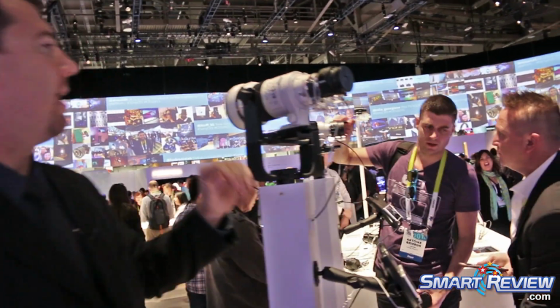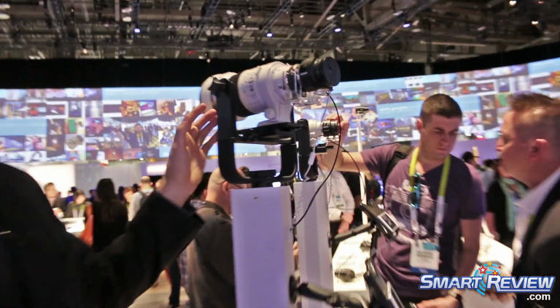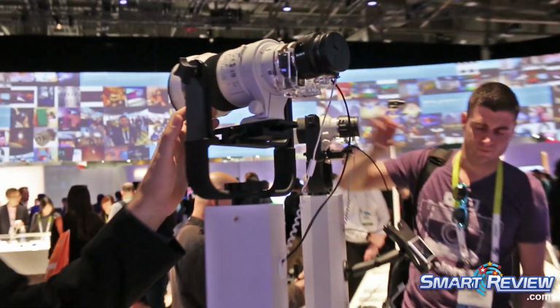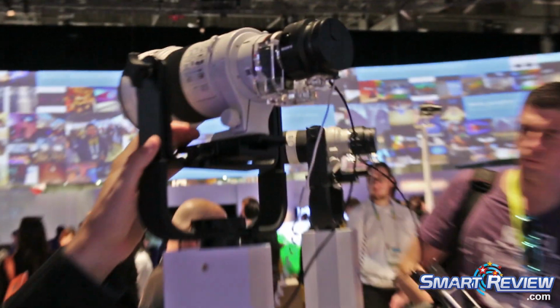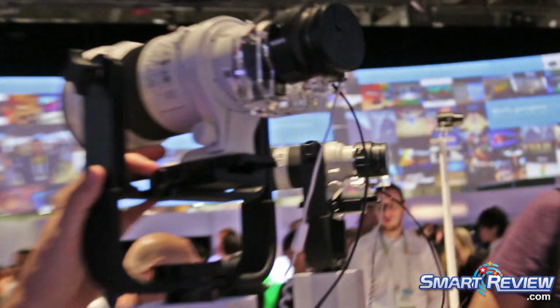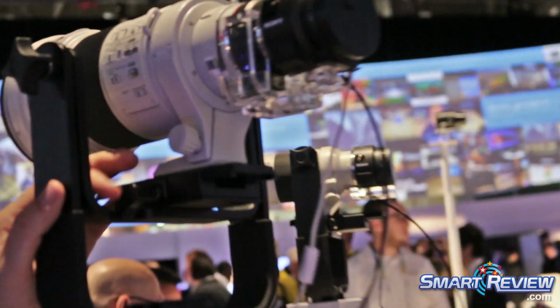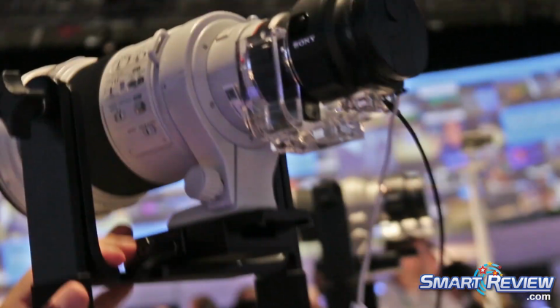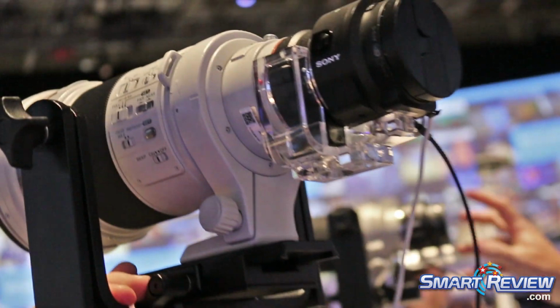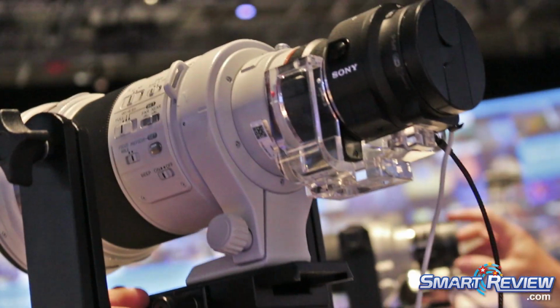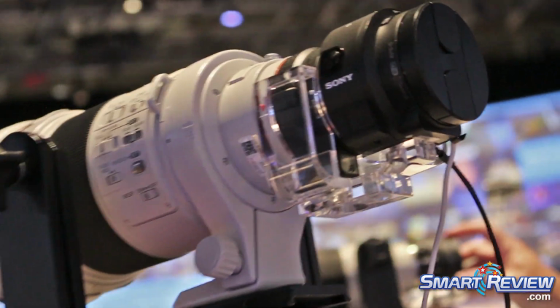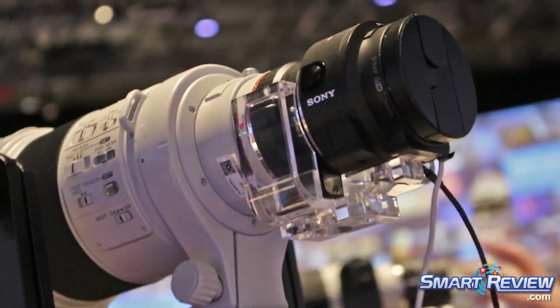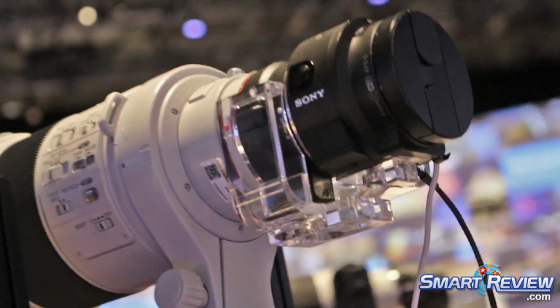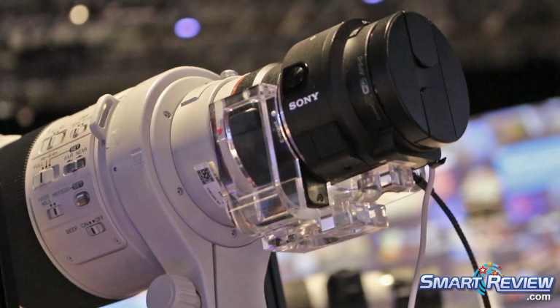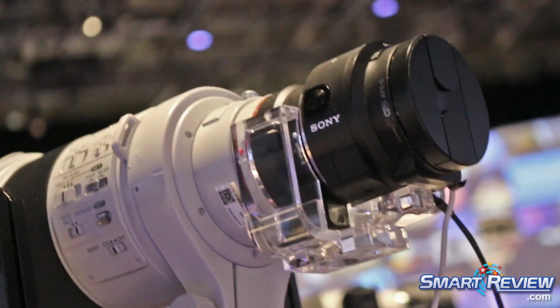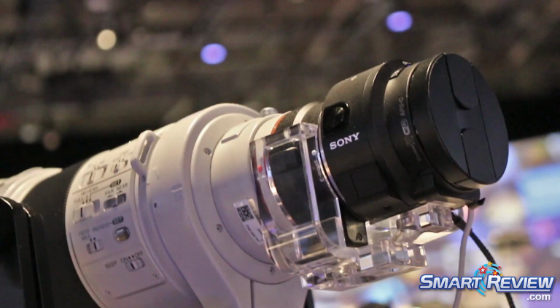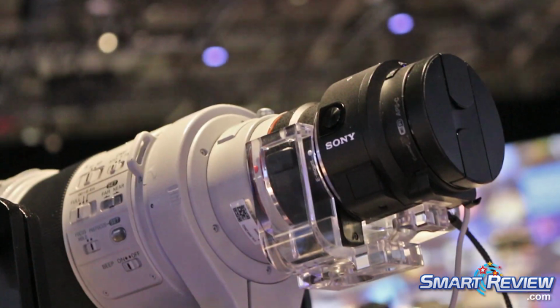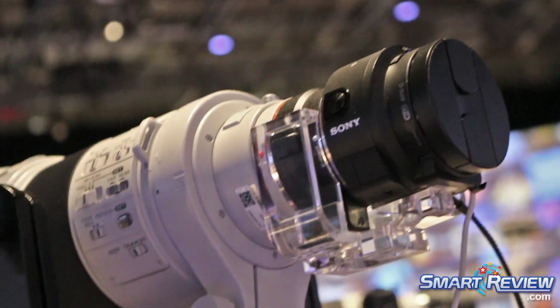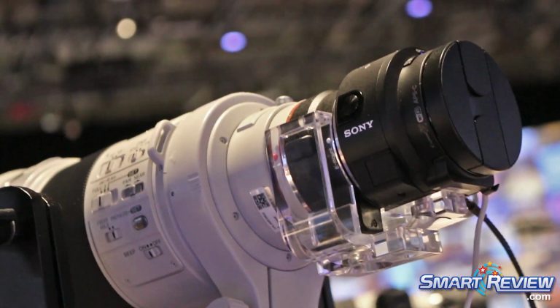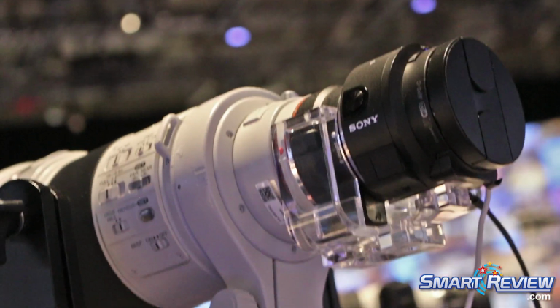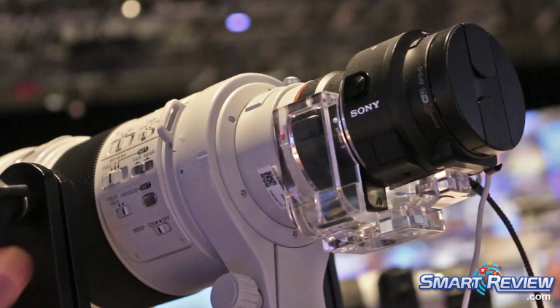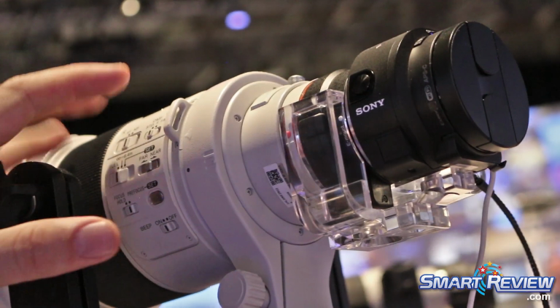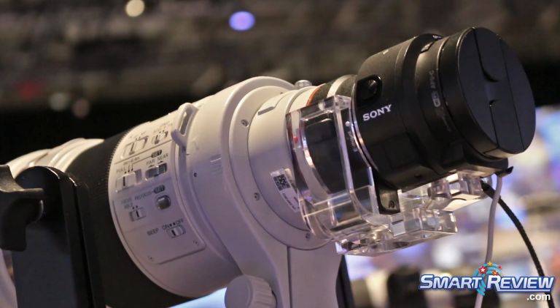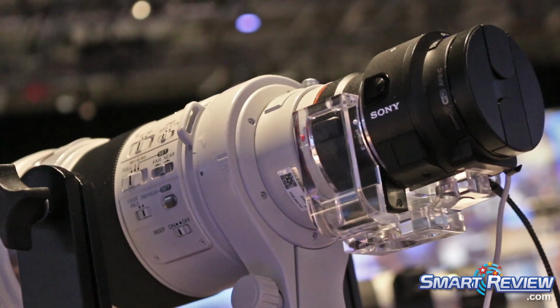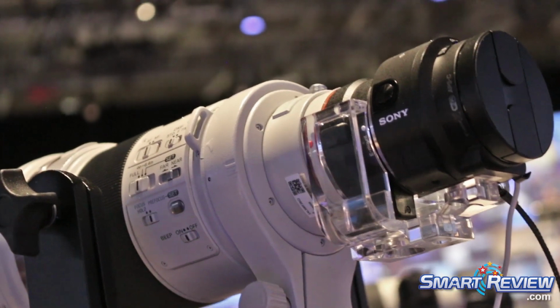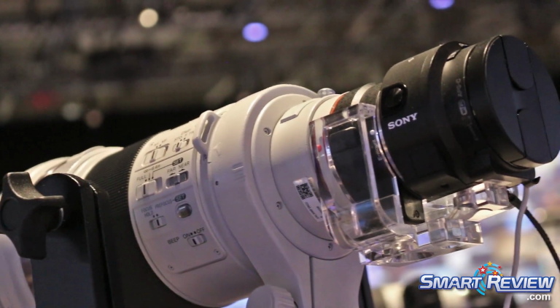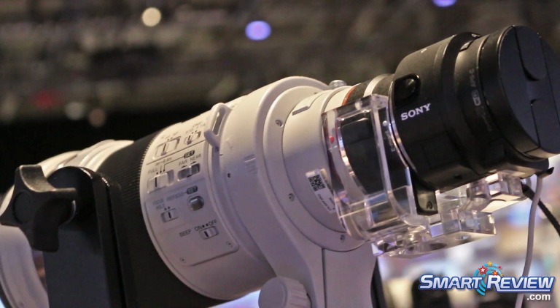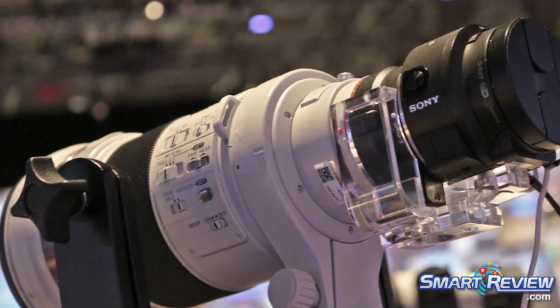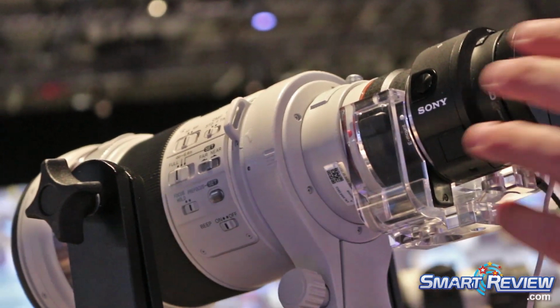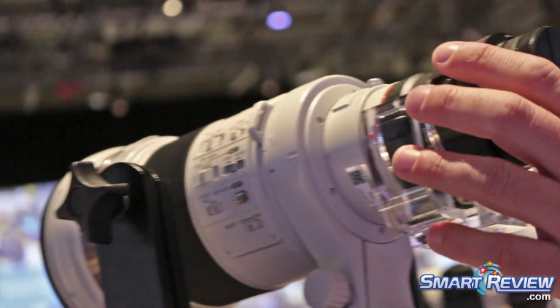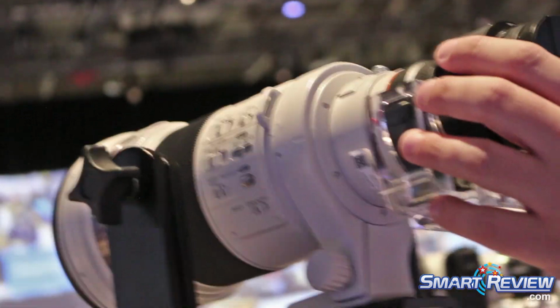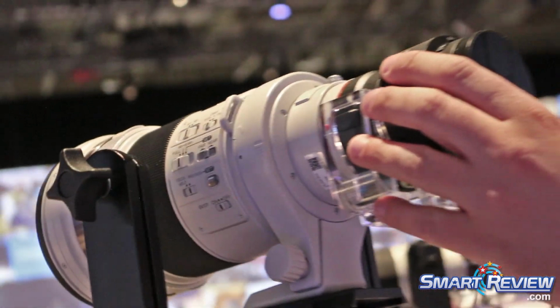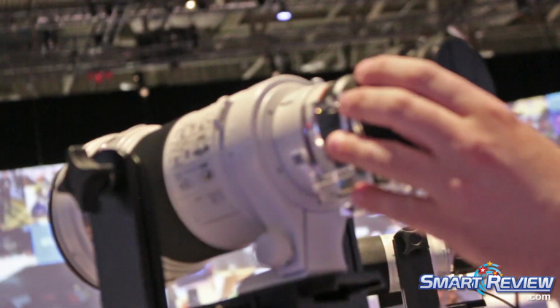This is on a 300mm f/2.8 lens, which is a really expensive but really fast lens, and it shows you the super high quality that you can get out of these cameras.